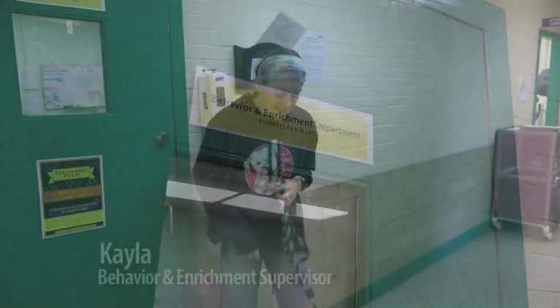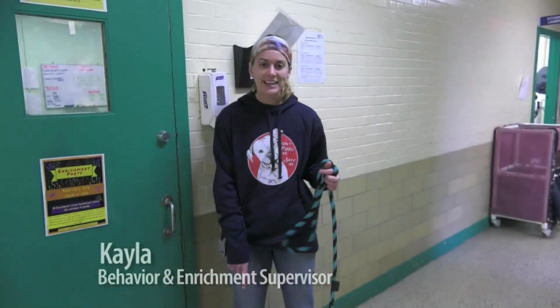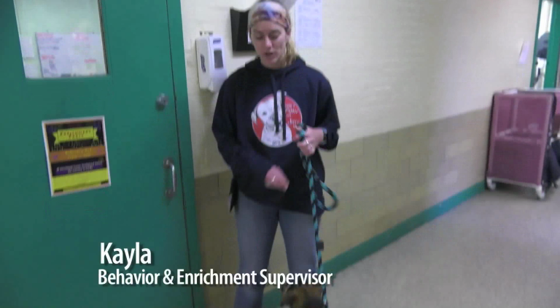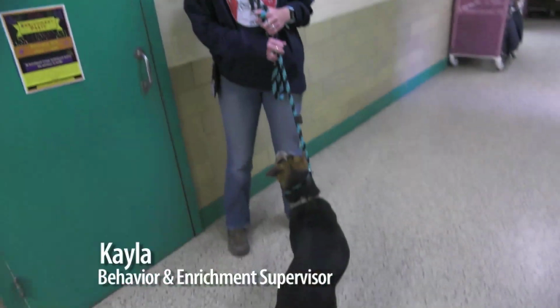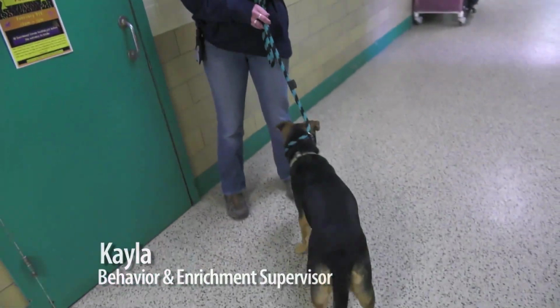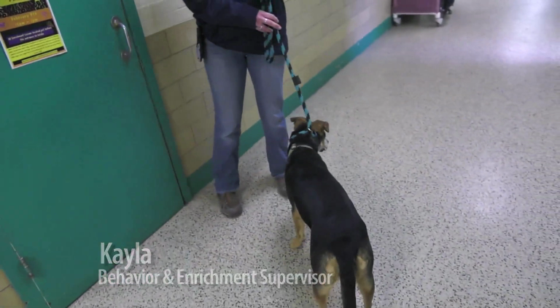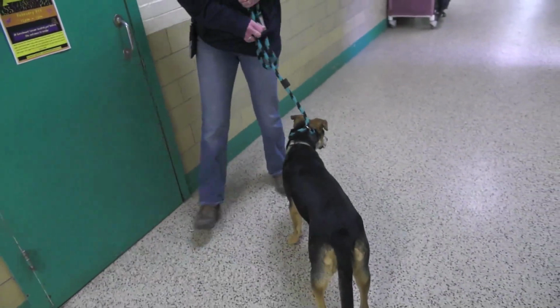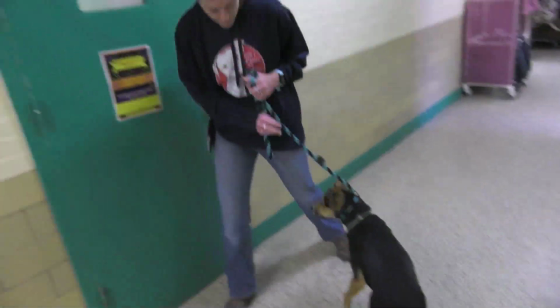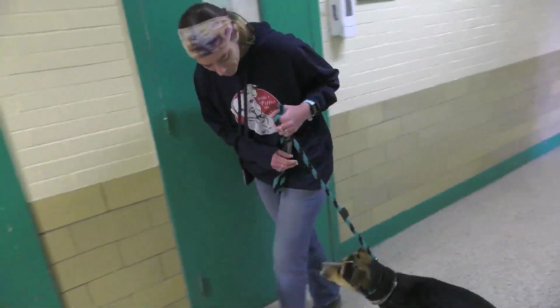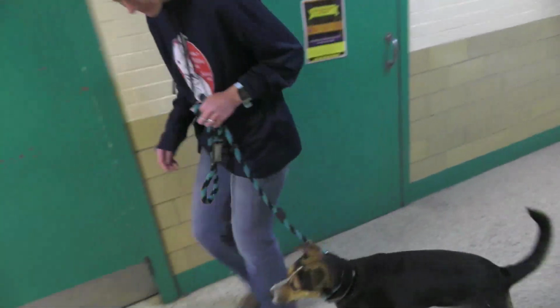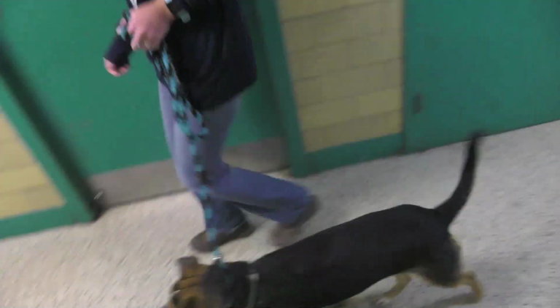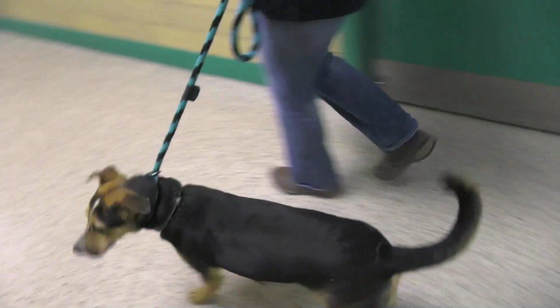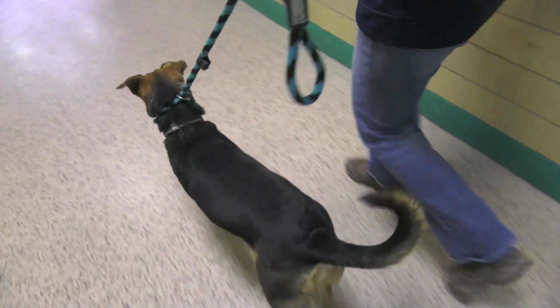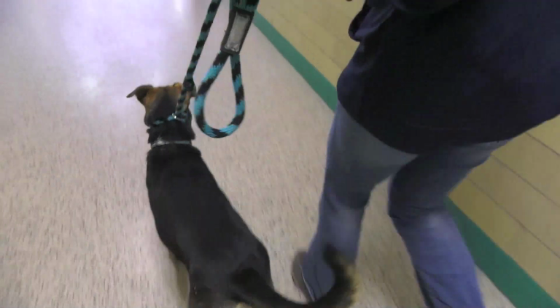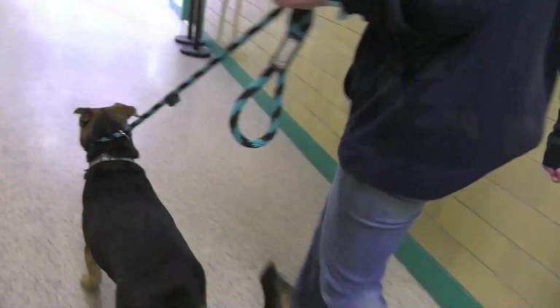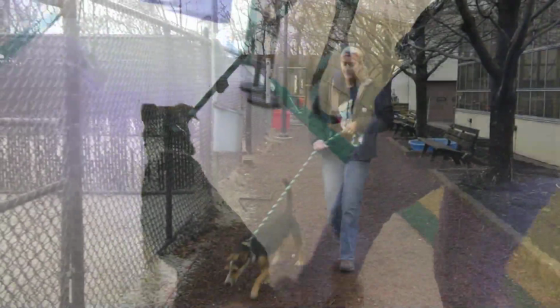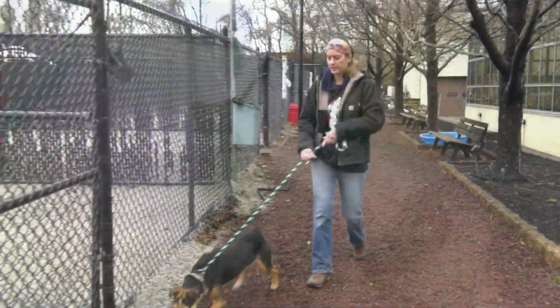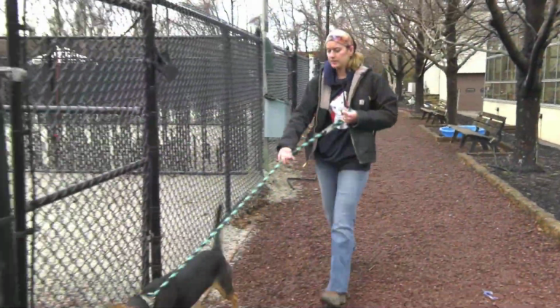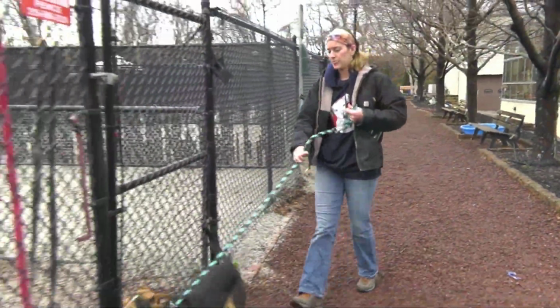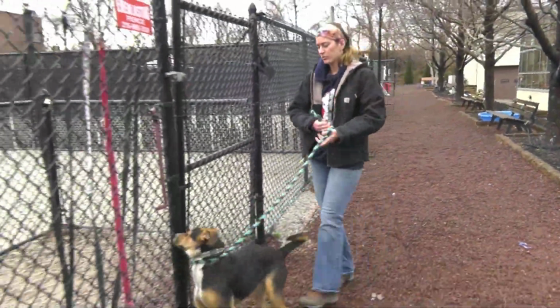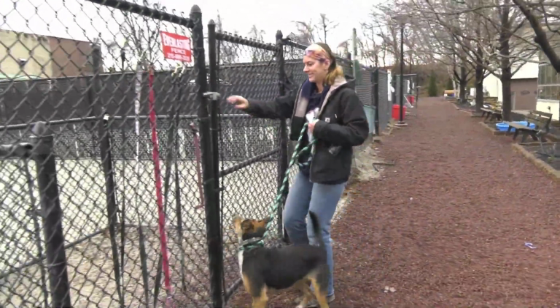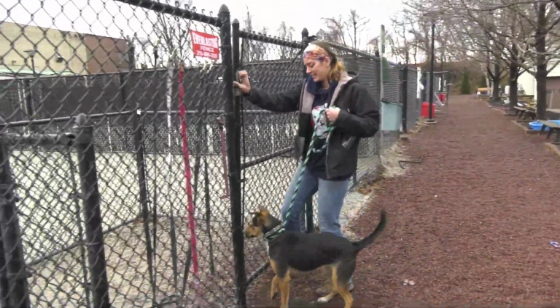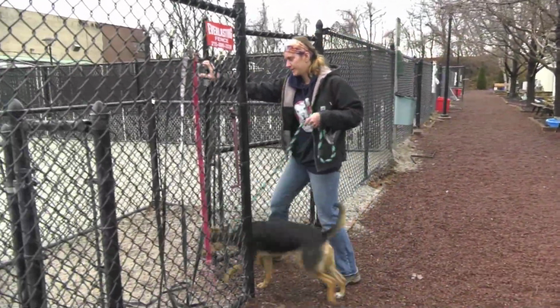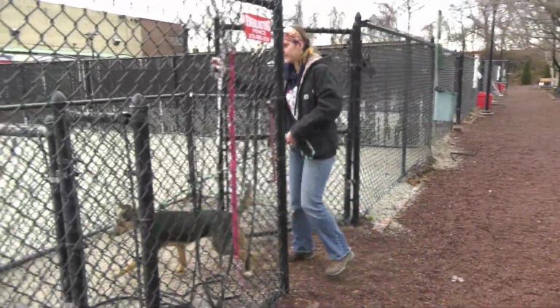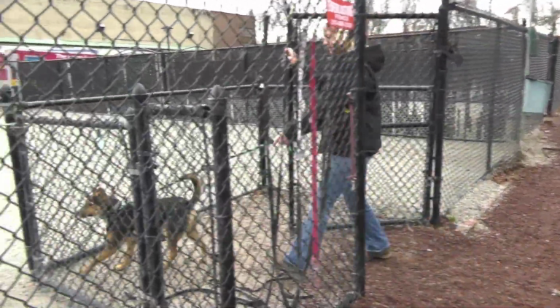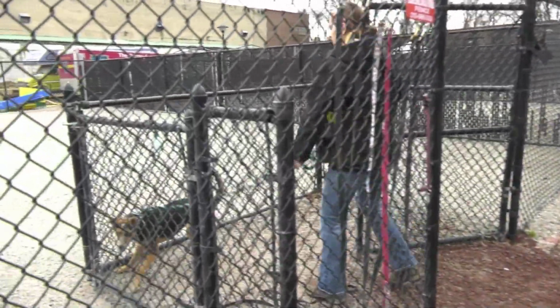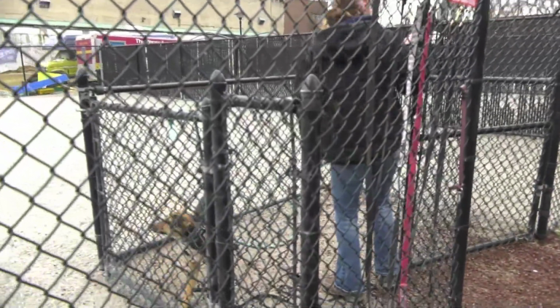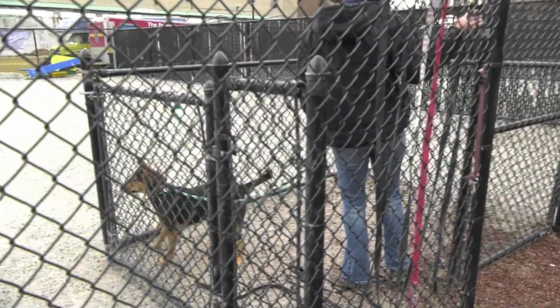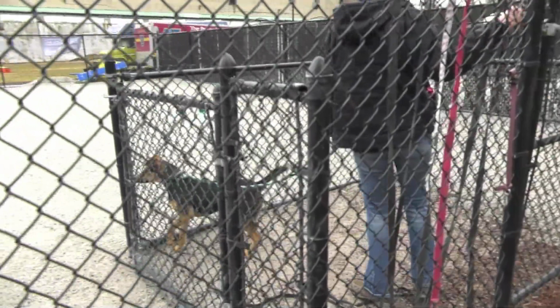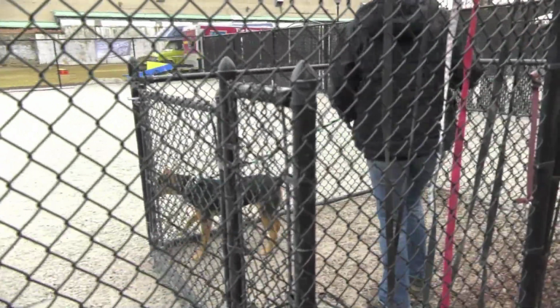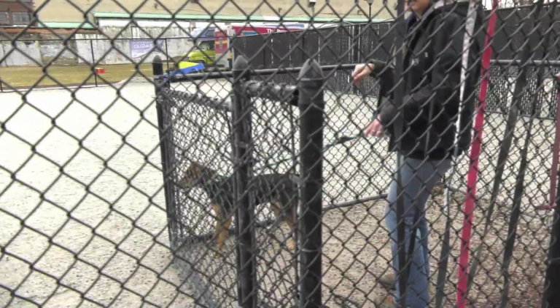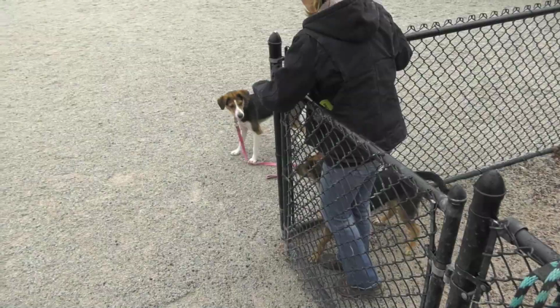This is Candy, and we're about to go out to playgroup. Let's go! I'm Kayla. I lead the Behavior and Enrichment Department. My goal is to make sure that all cats and dogs are happy and healthy here at the shelter during their stay. I make sure that they're safe to place out into our community.